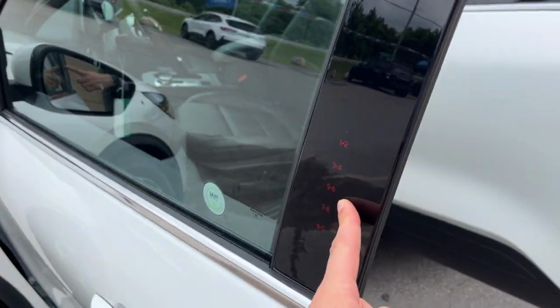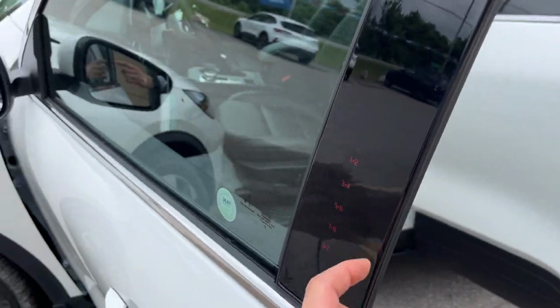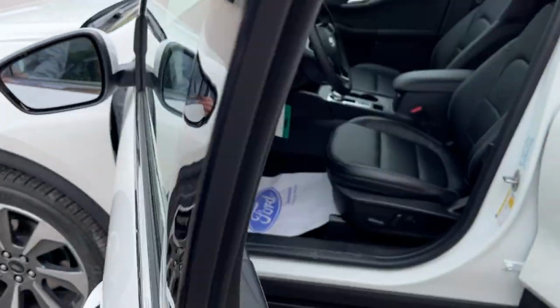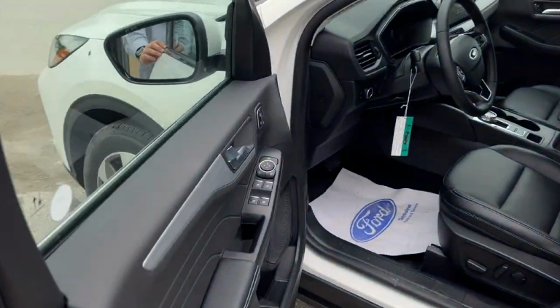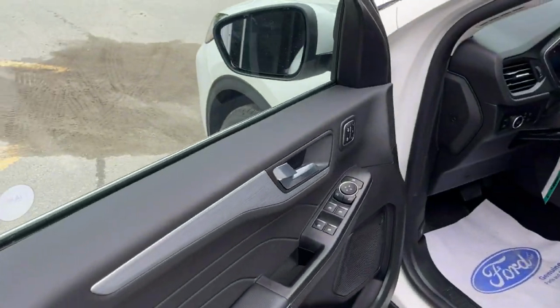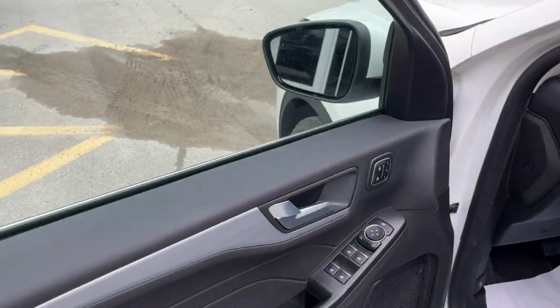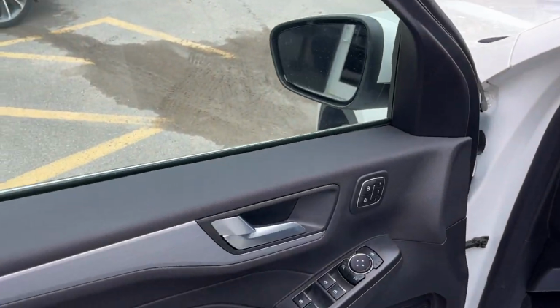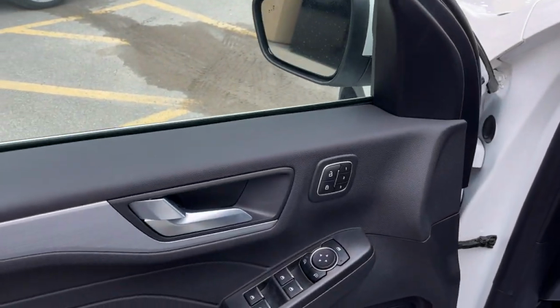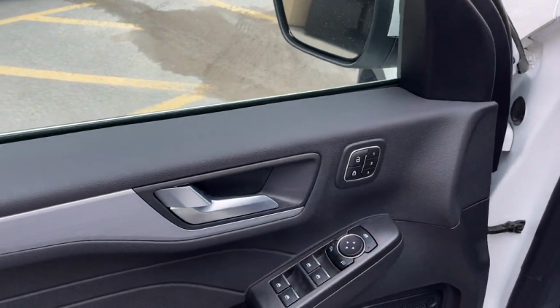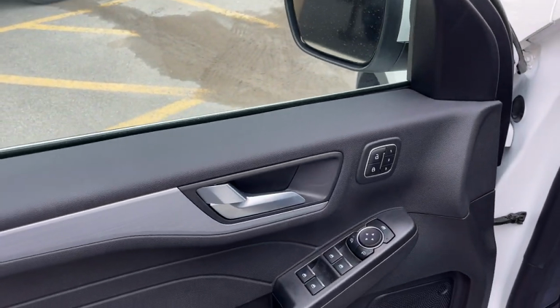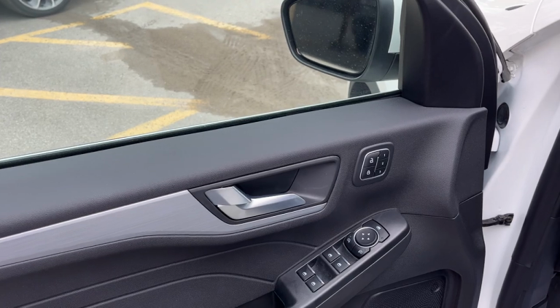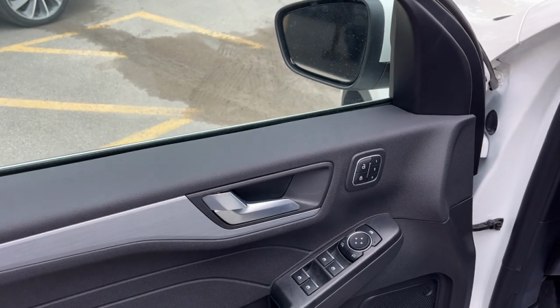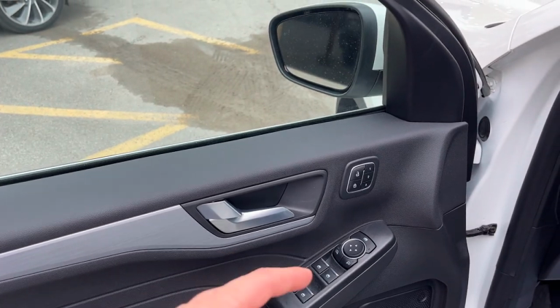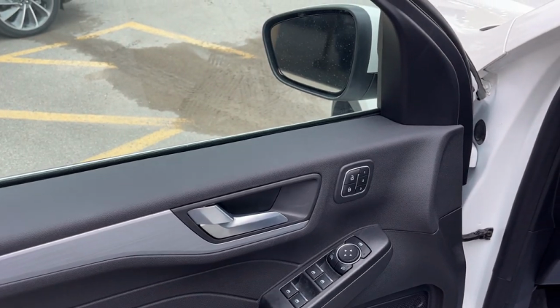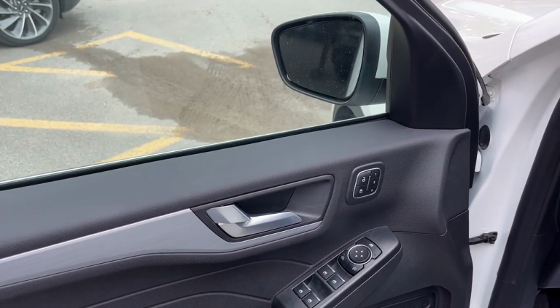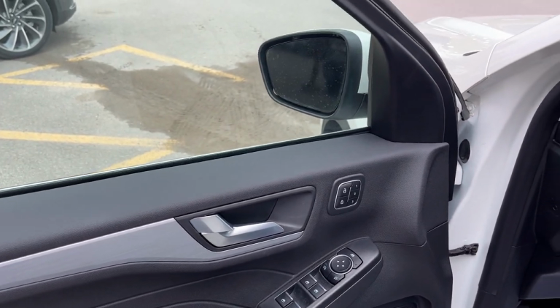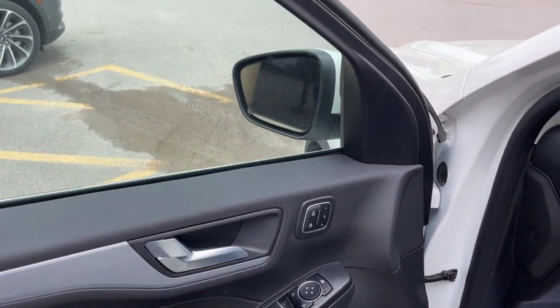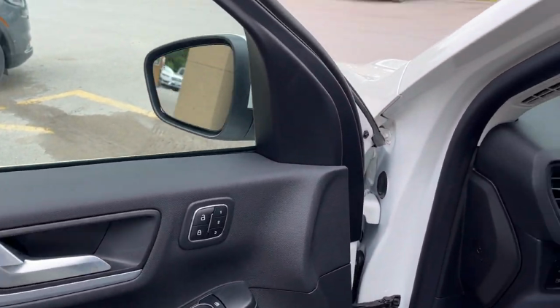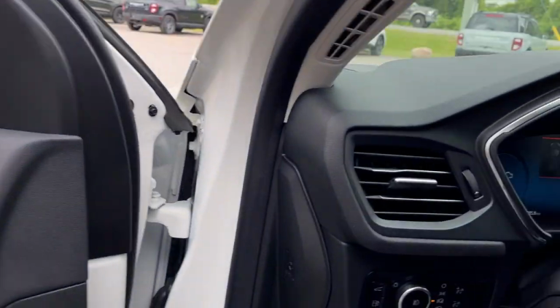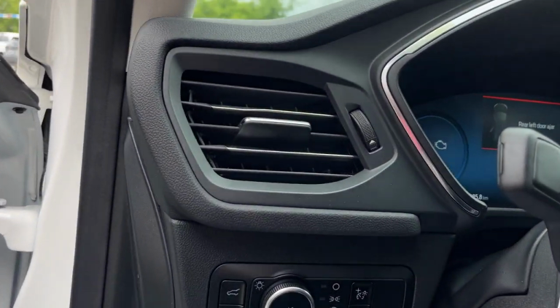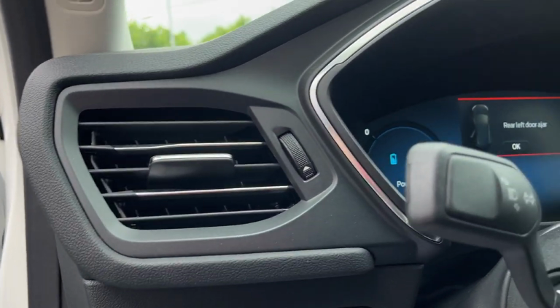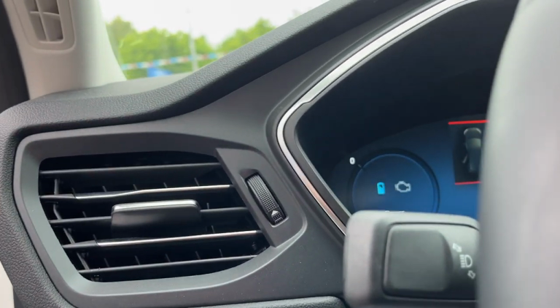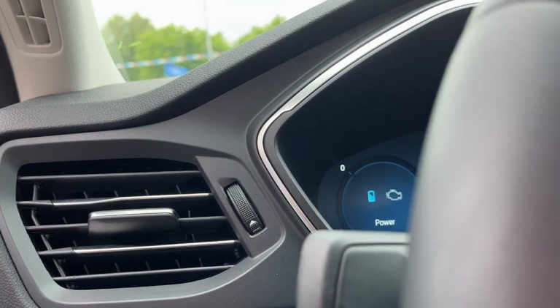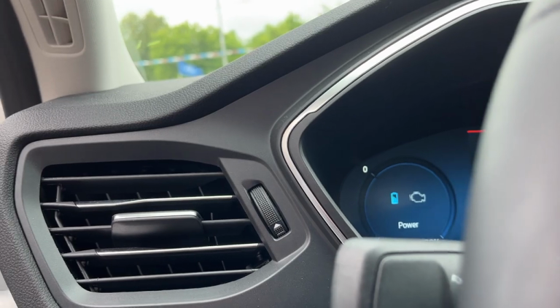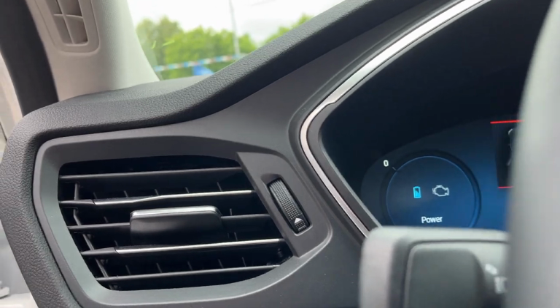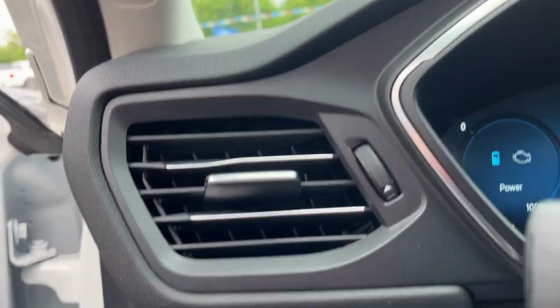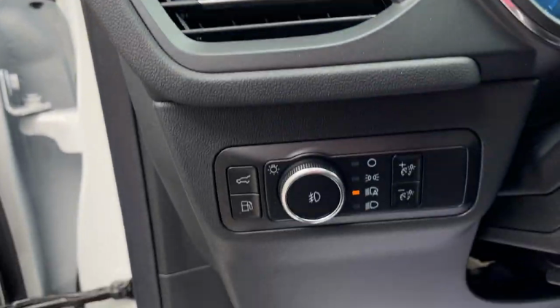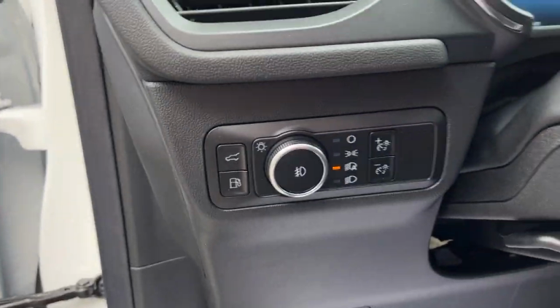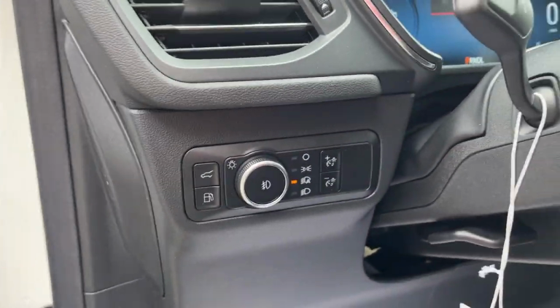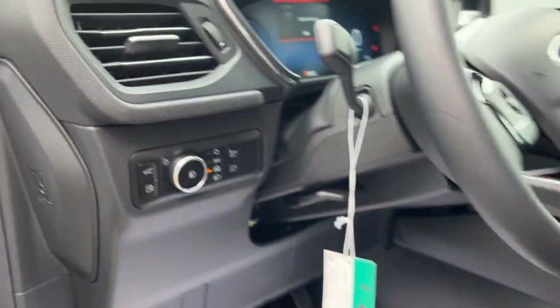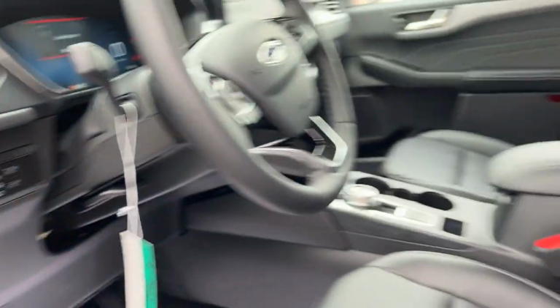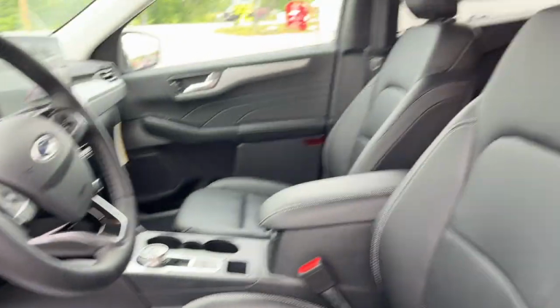Coming around to the driver's side door, you do have keyless entry, and on the door itself you have power windows and locks, power glass adjustable mirrors, driver's seat memory, and automatic headlamps.